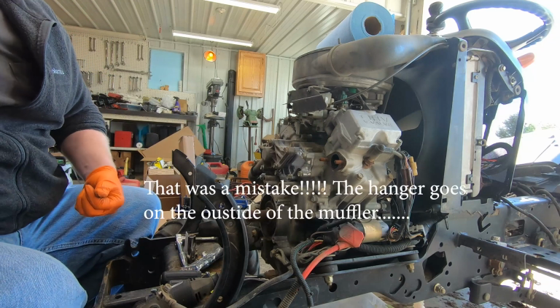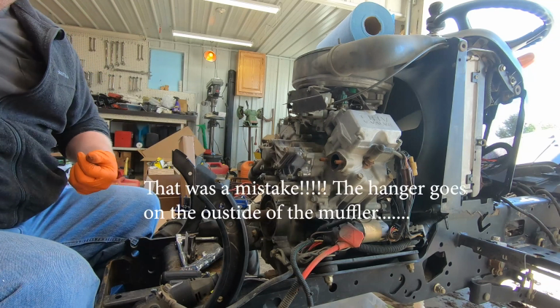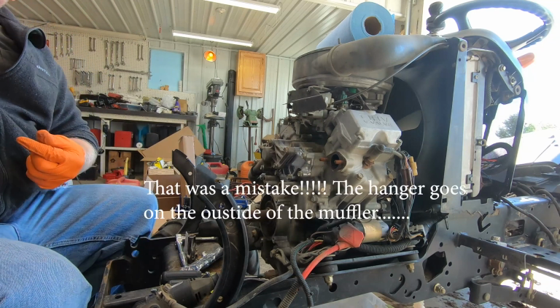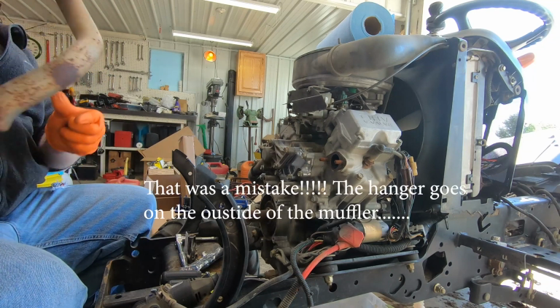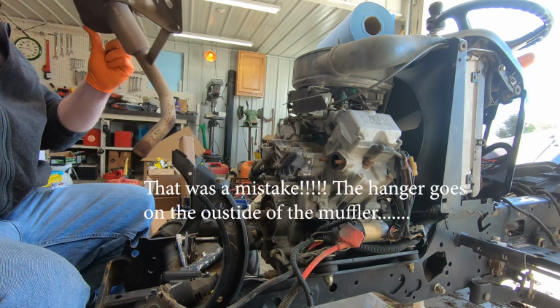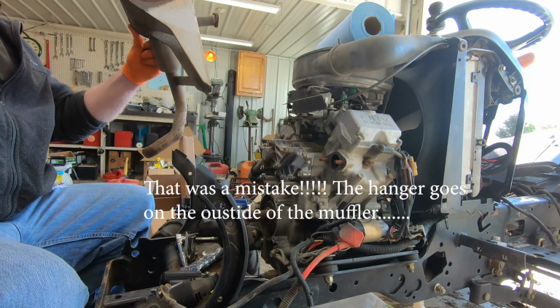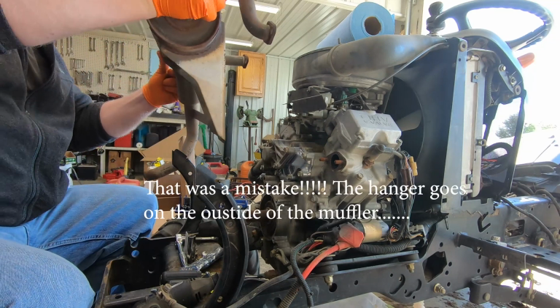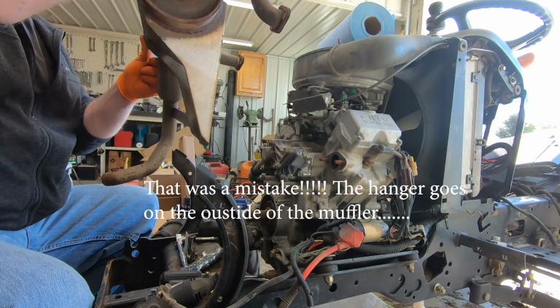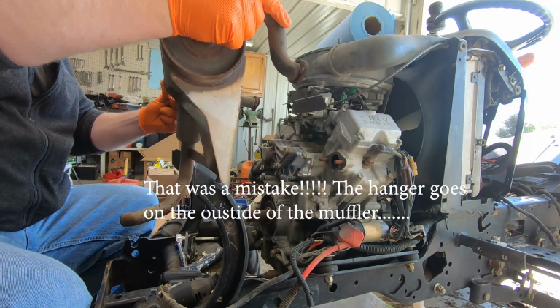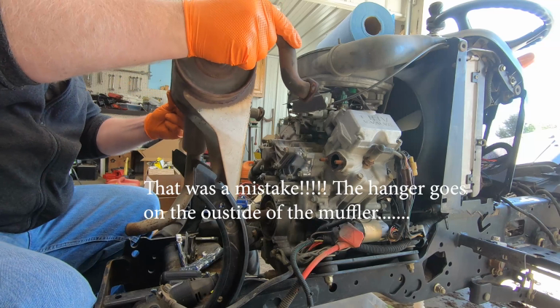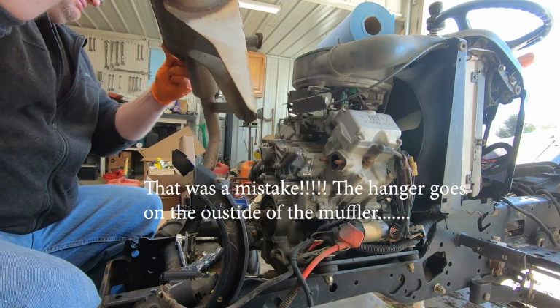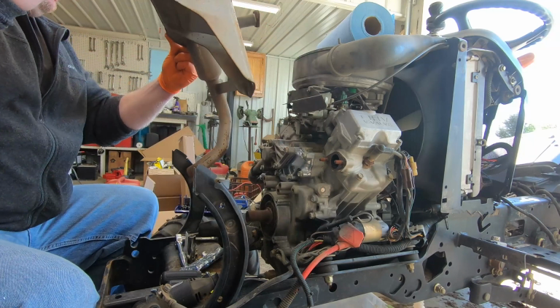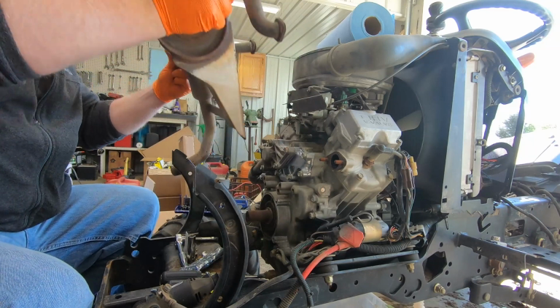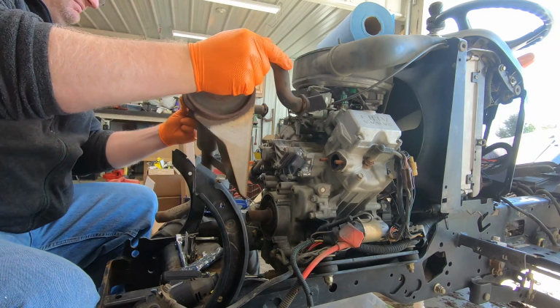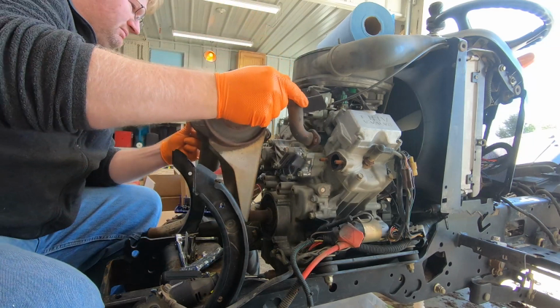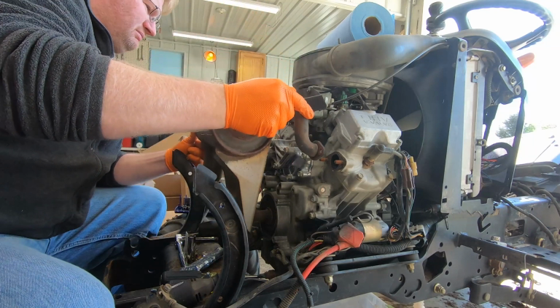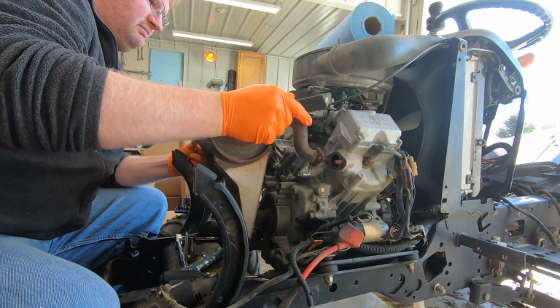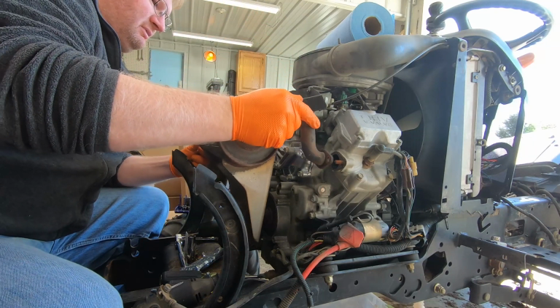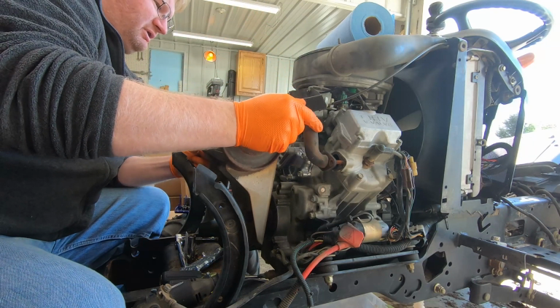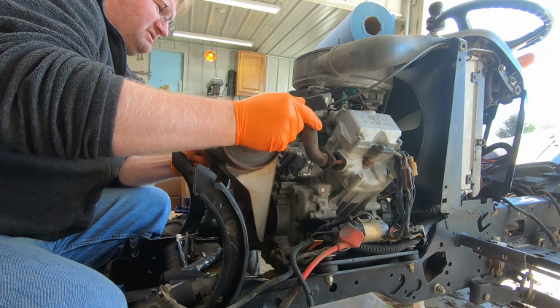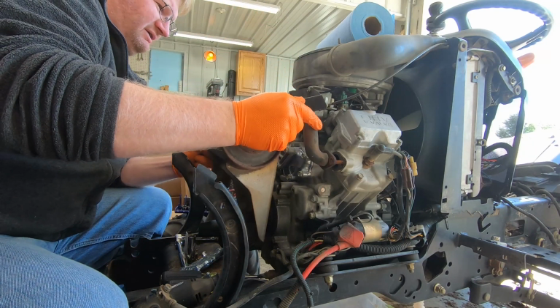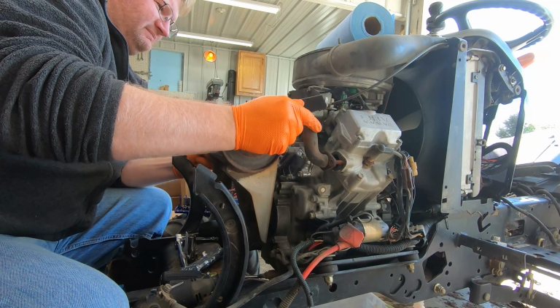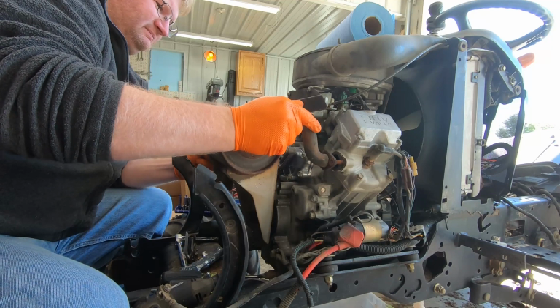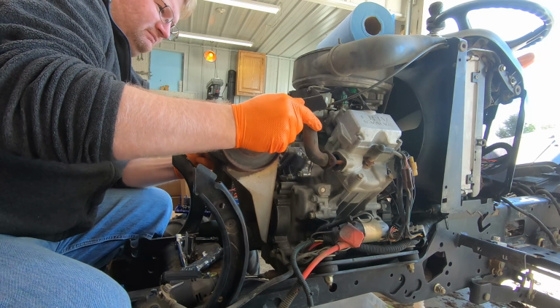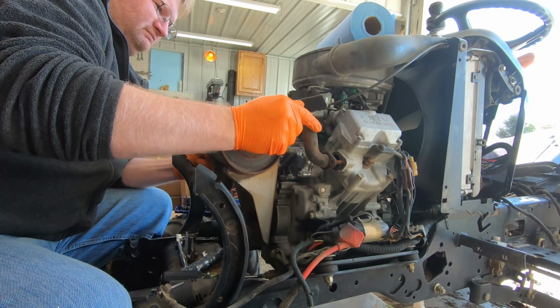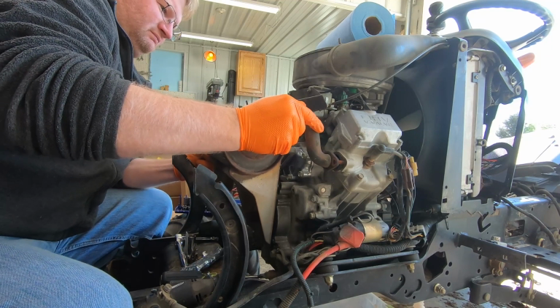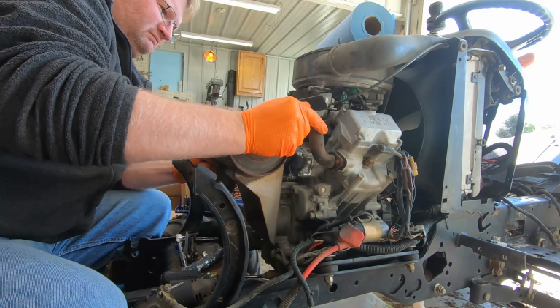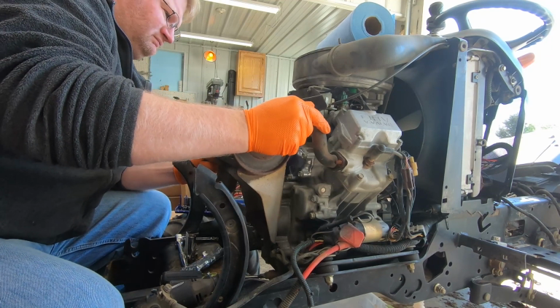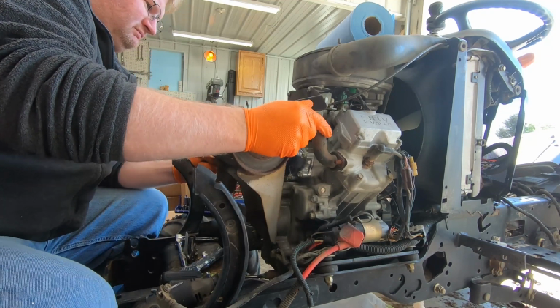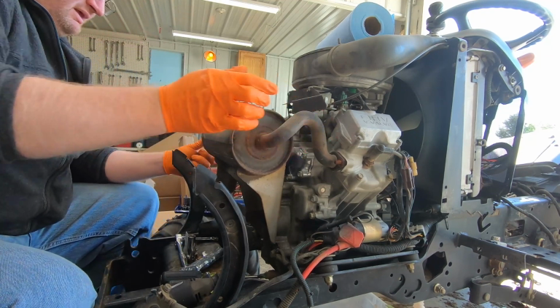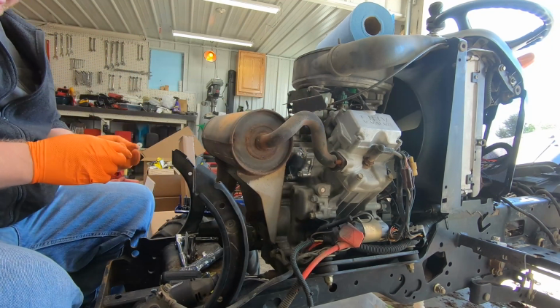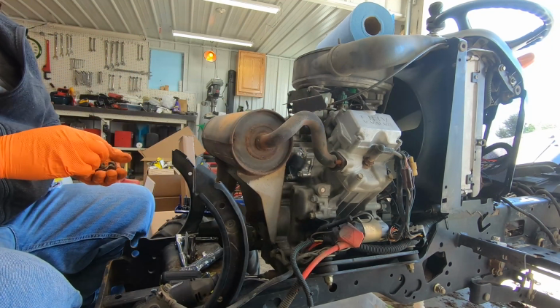Put the hanger on here, then take and put the exhaust on here — like so.